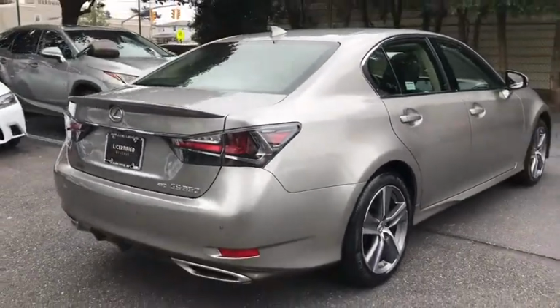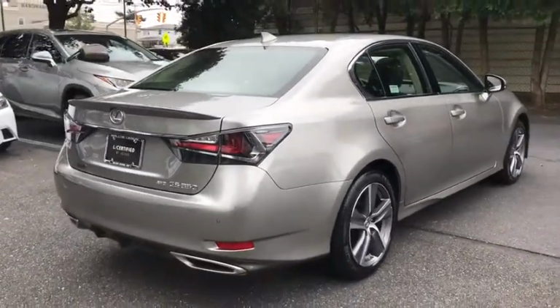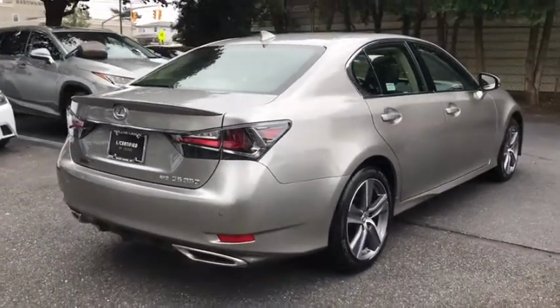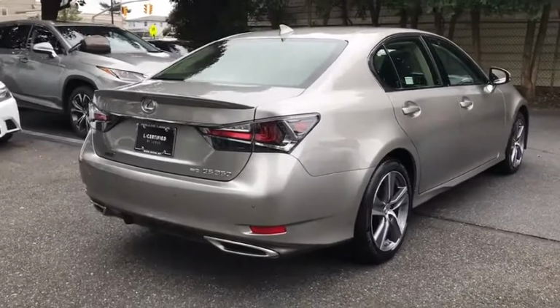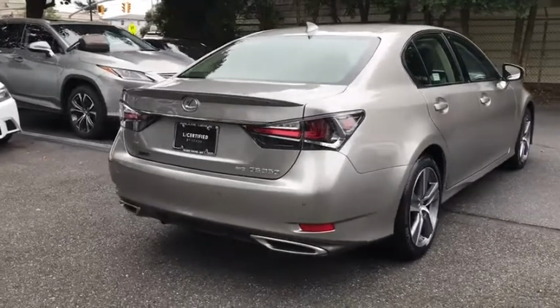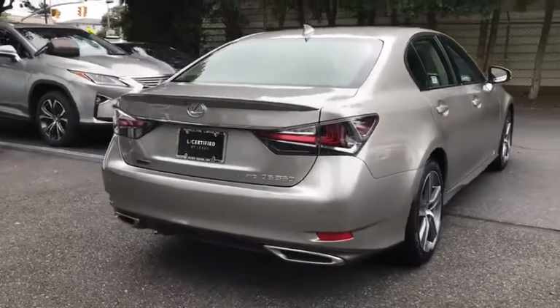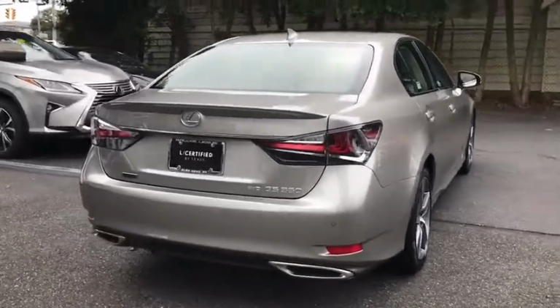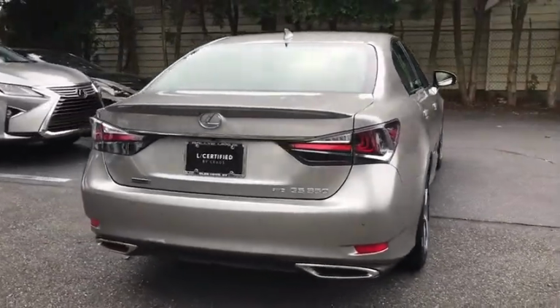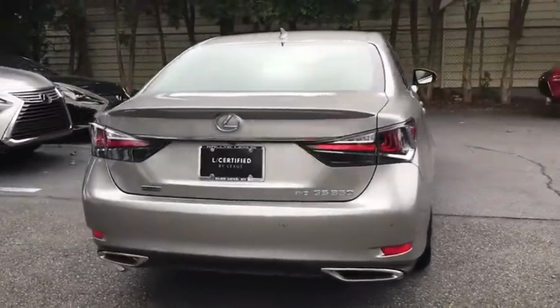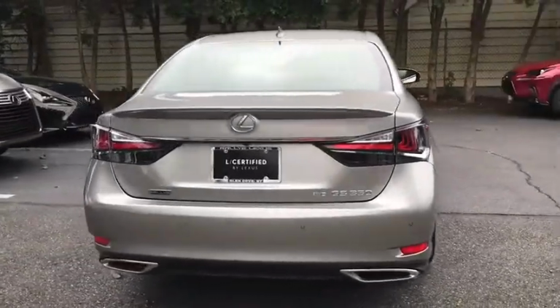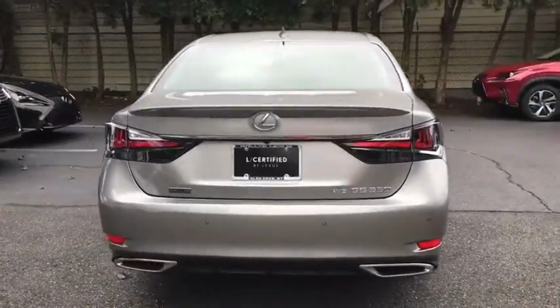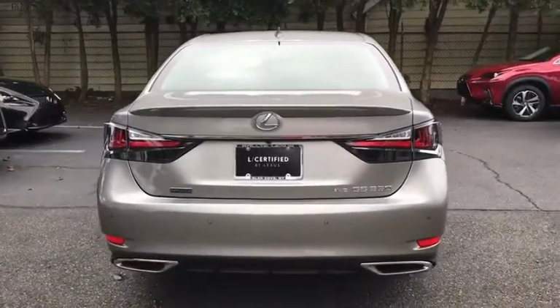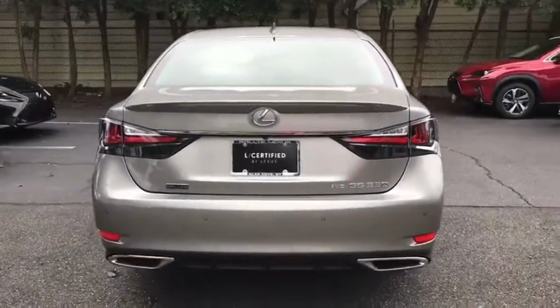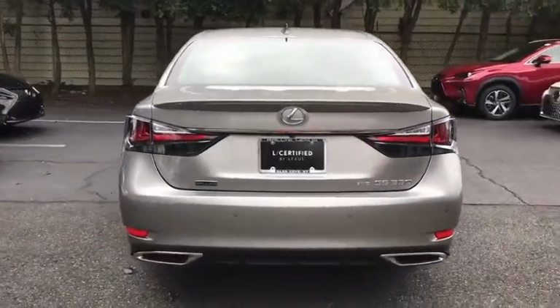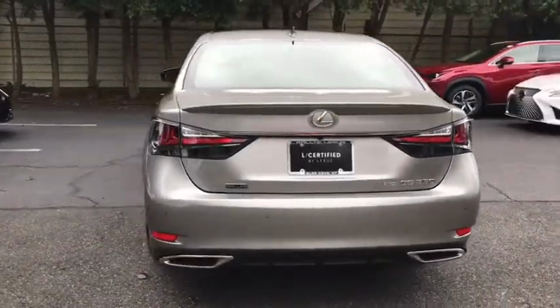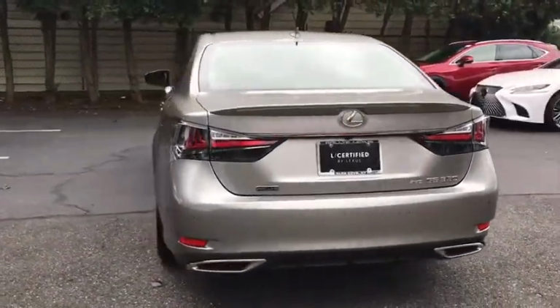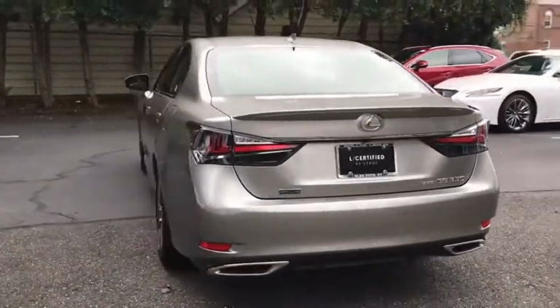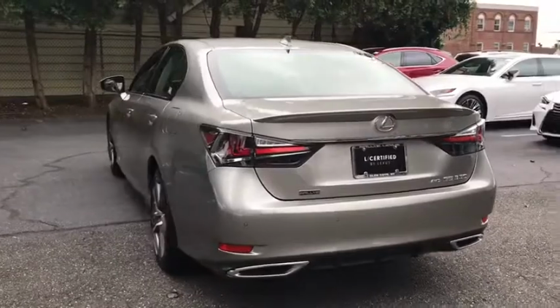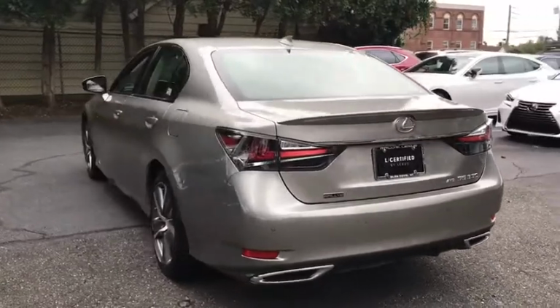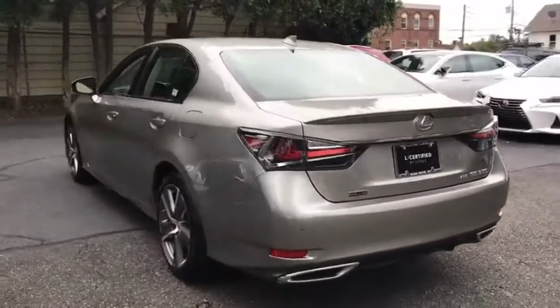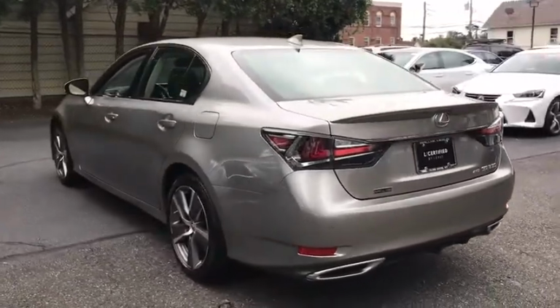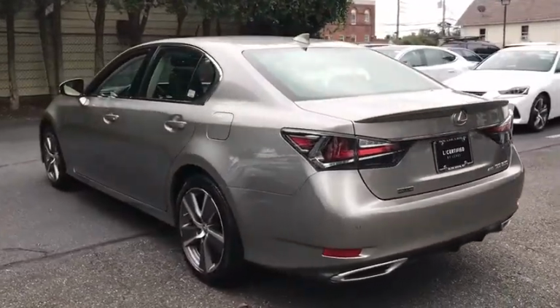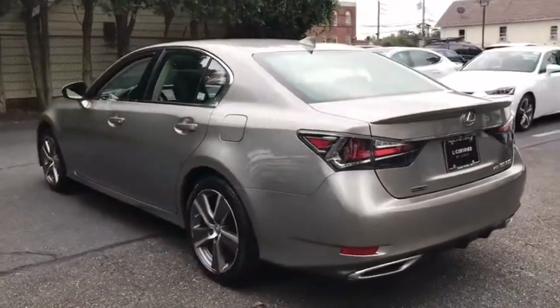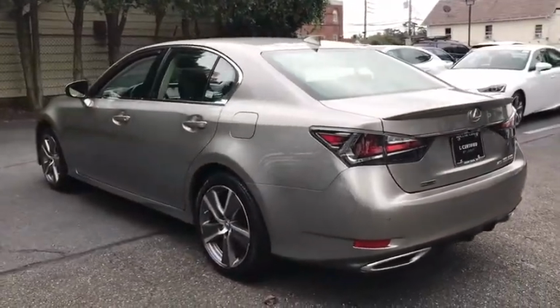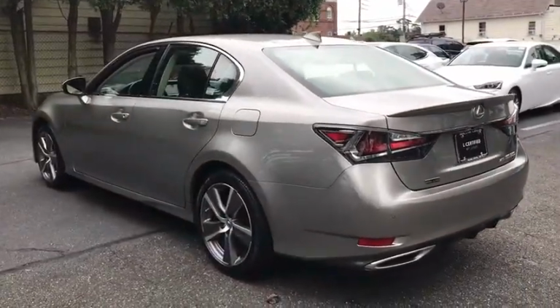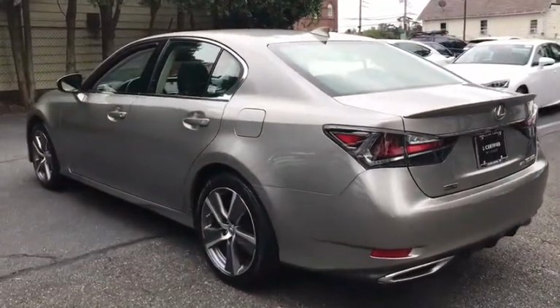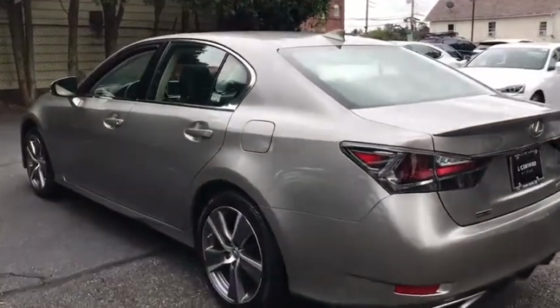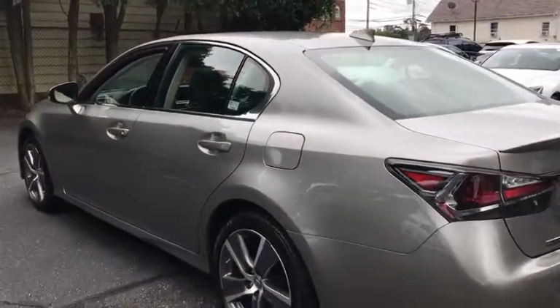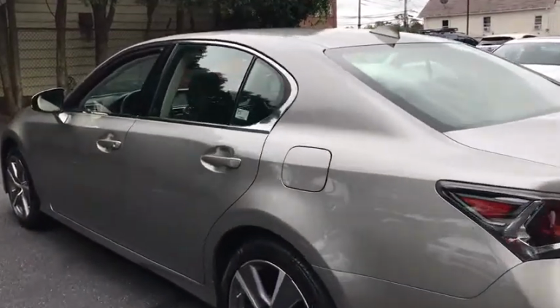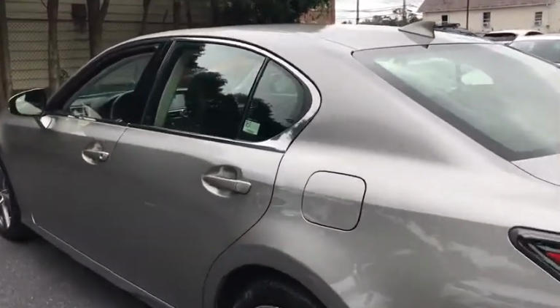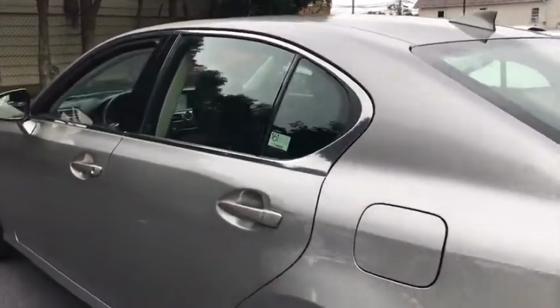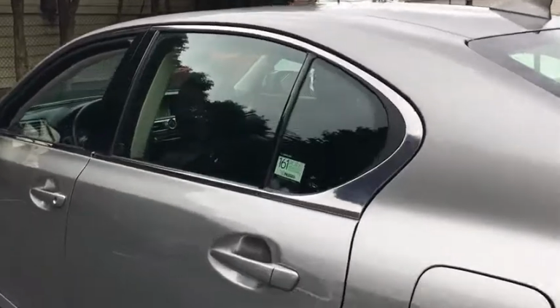Traction control, power passenger seat, navigation system, leather wrapped steering wheel, Bluetooth, dual airbags, power steering, four-wheel disc brakes, cold weather package, security system, compass.